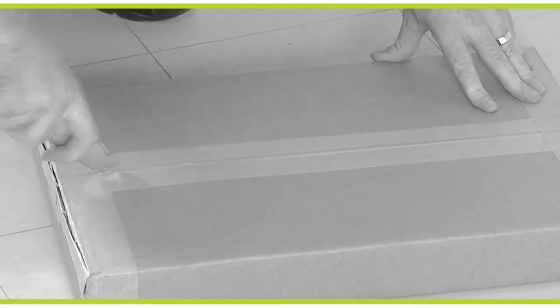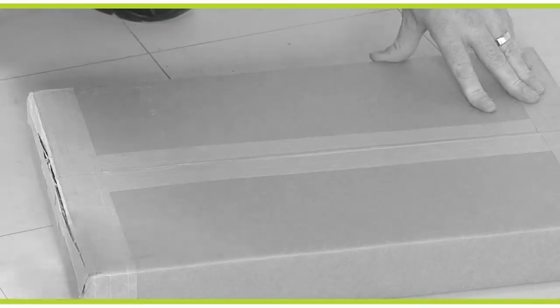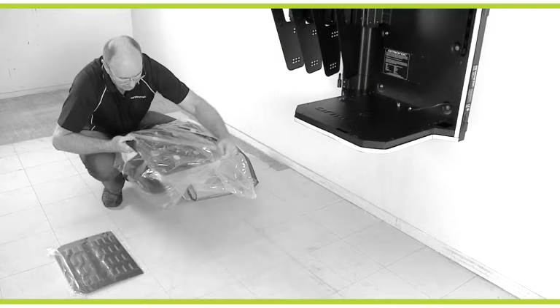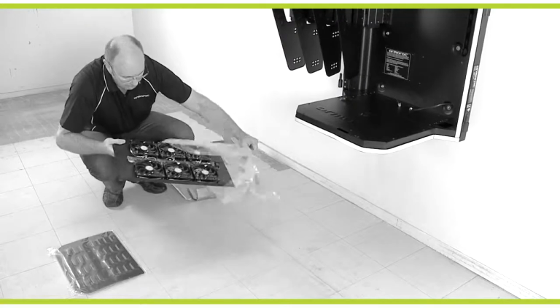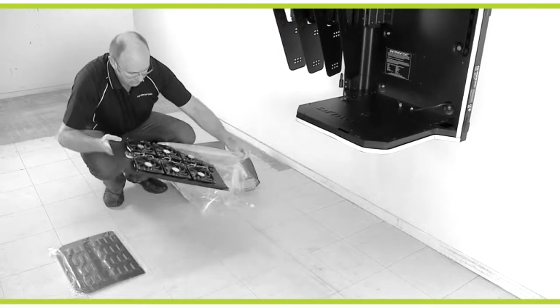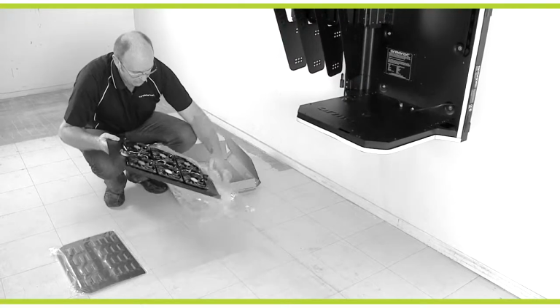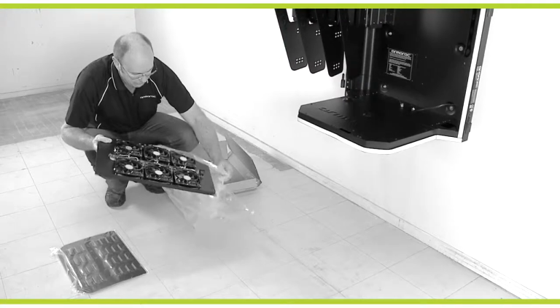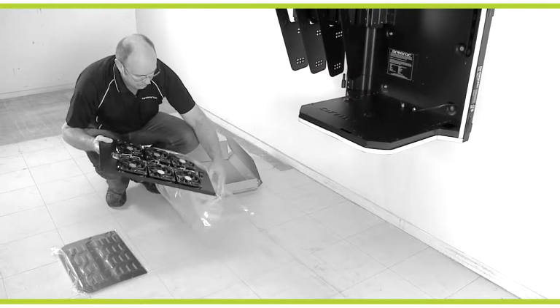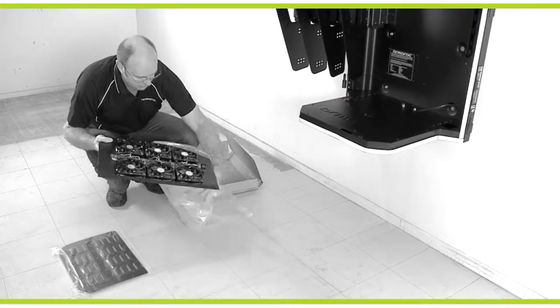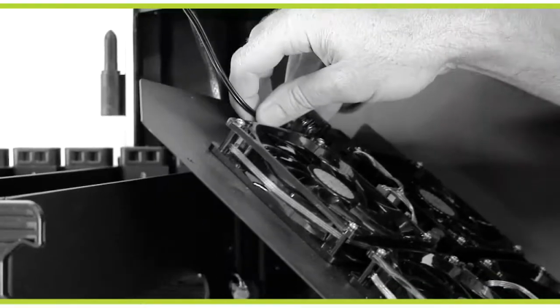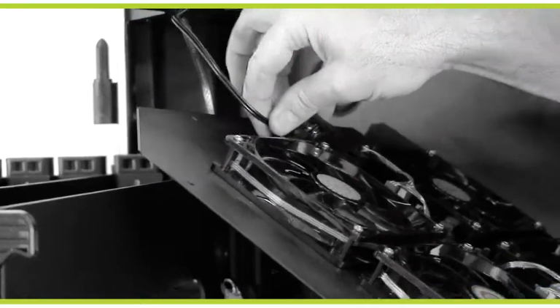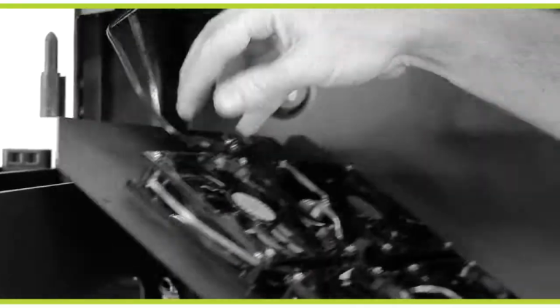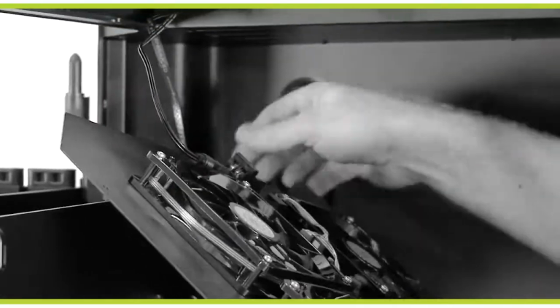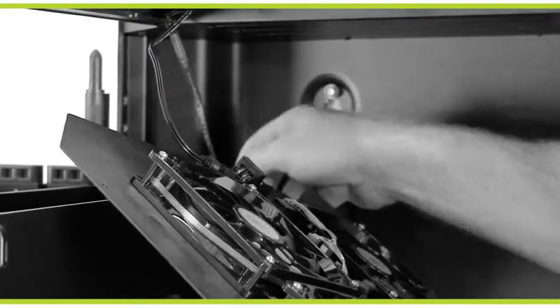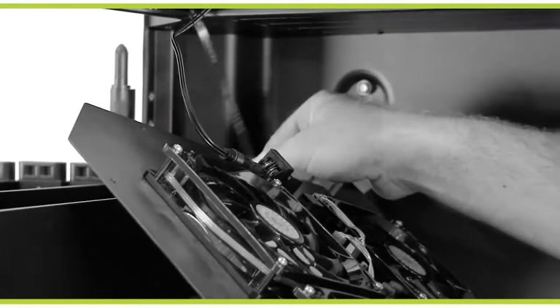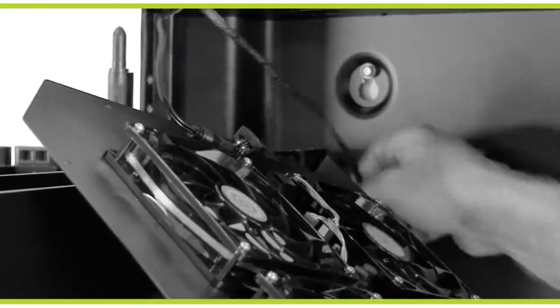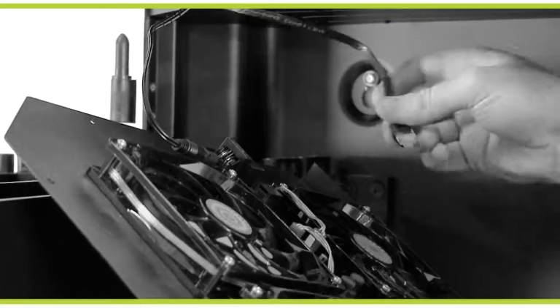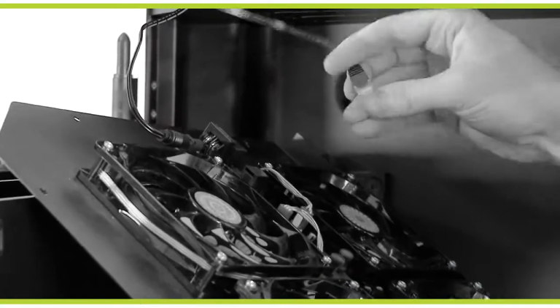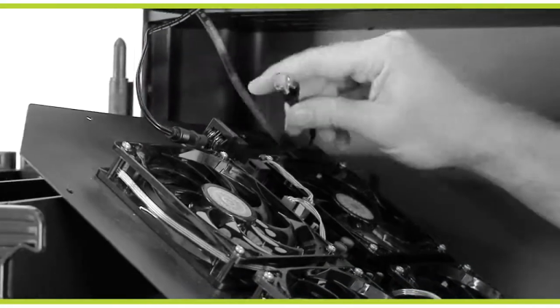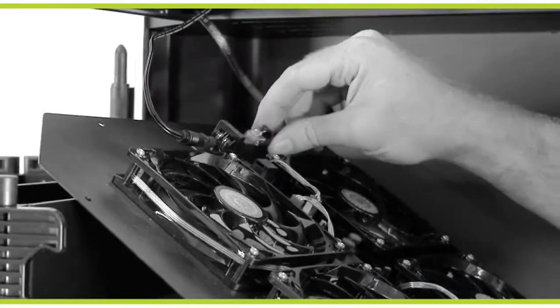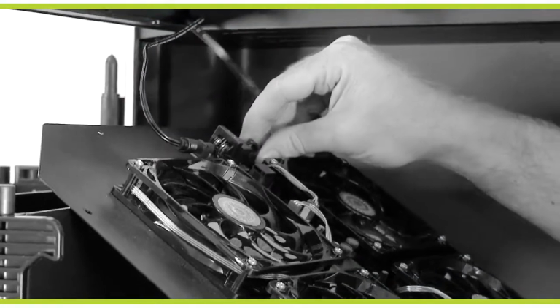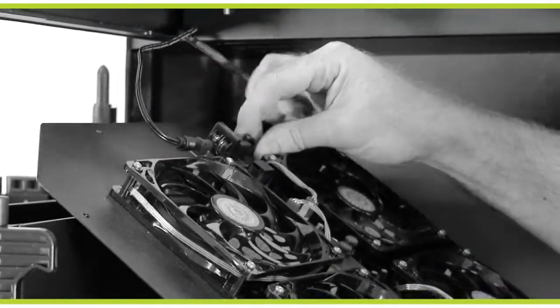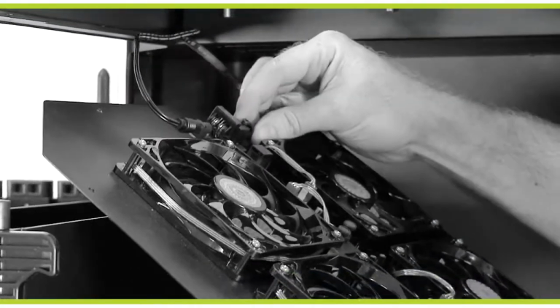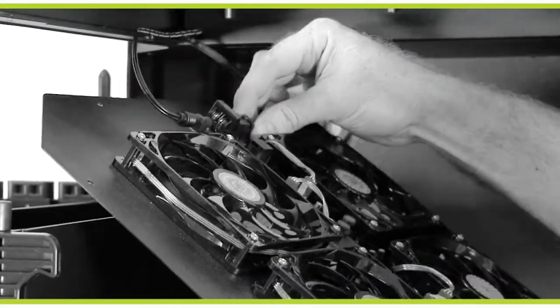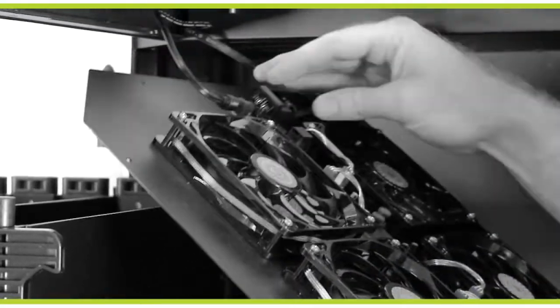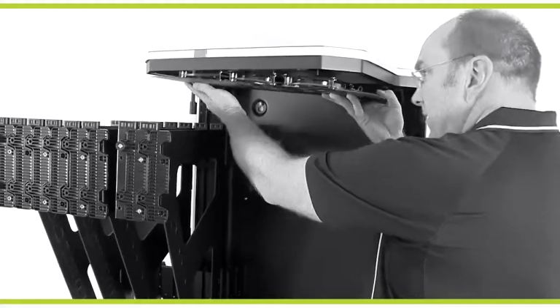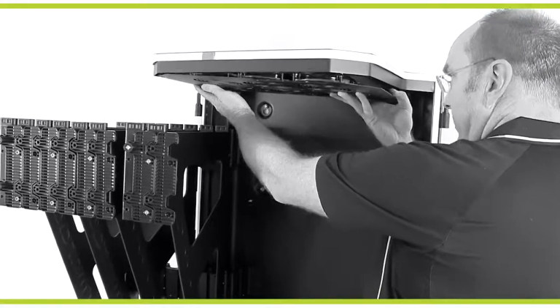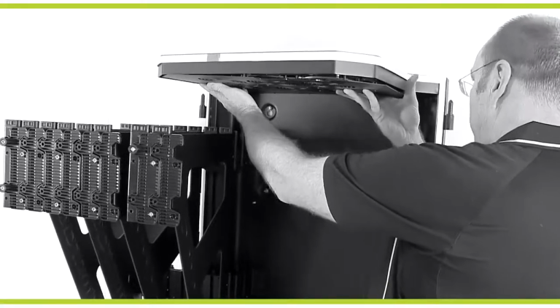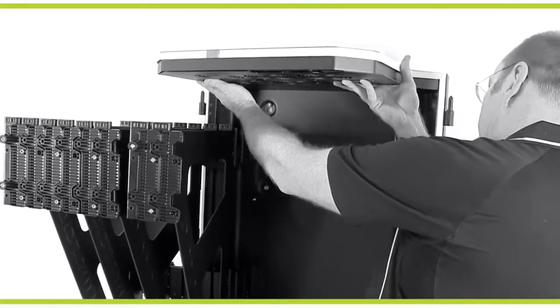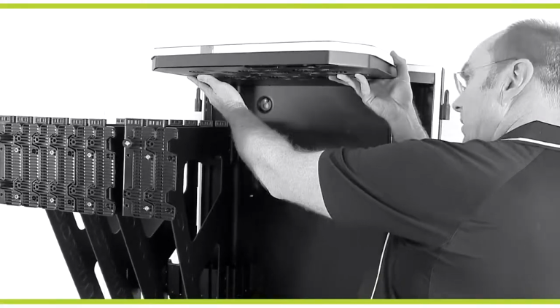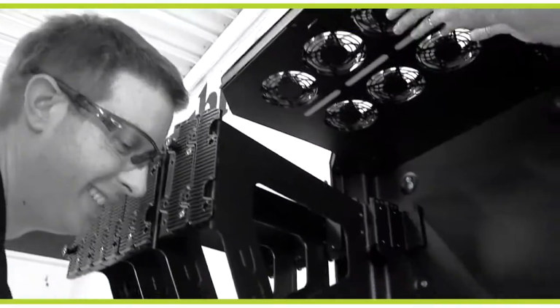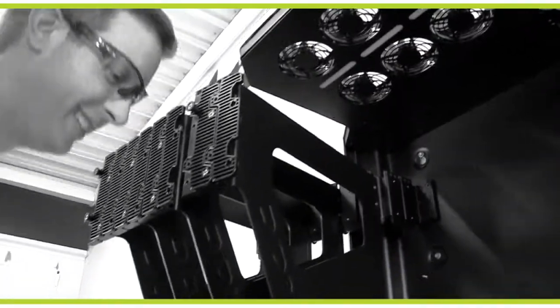Next, unpackage the top louvre and fan panels, connecting the fan panel to the existing wiring. This wiring is built into the armor rack. Ensure the wires are unobstructed as the panel is lifted into place.